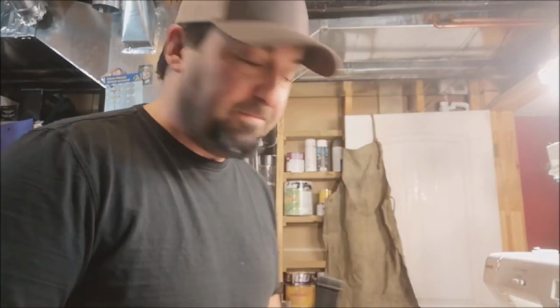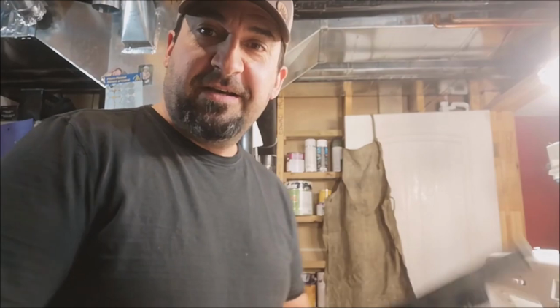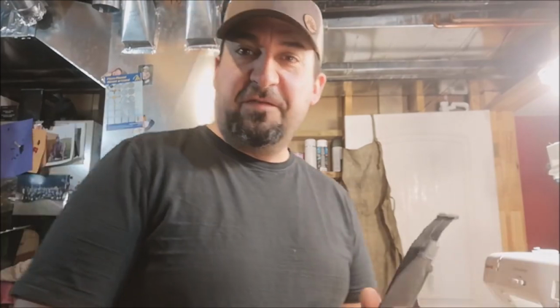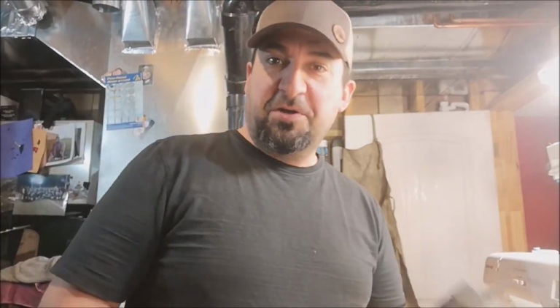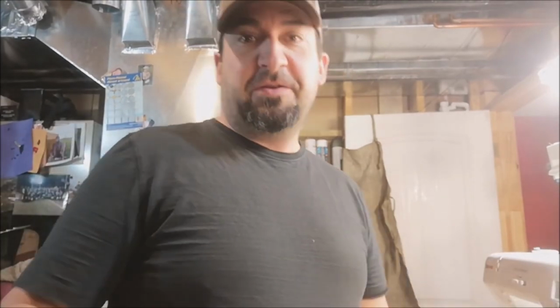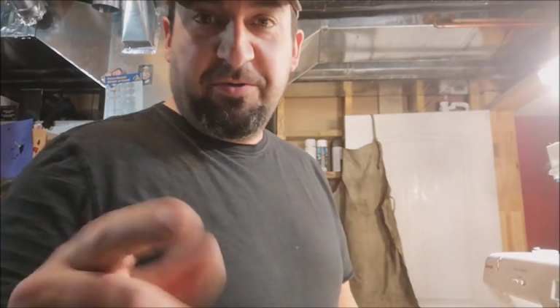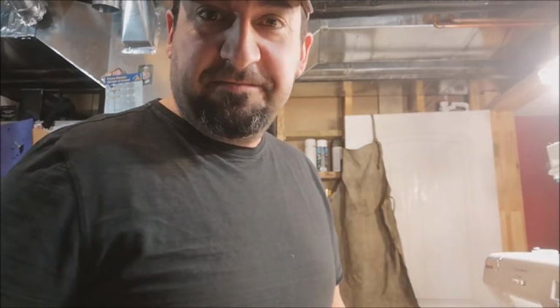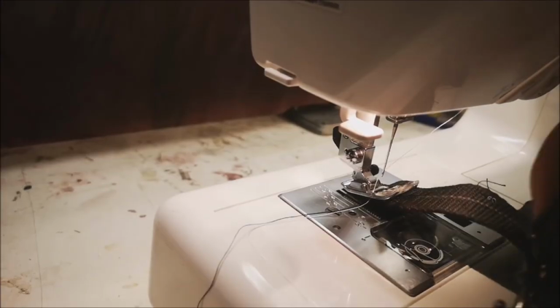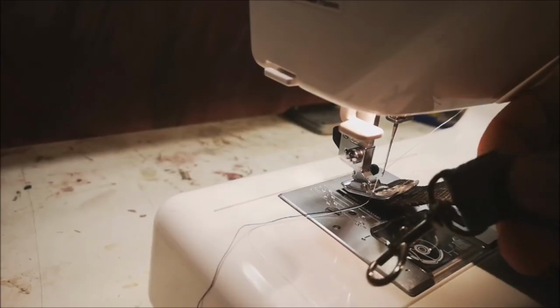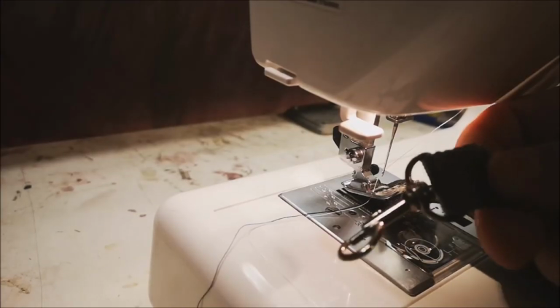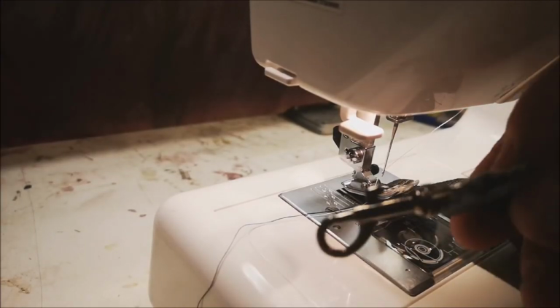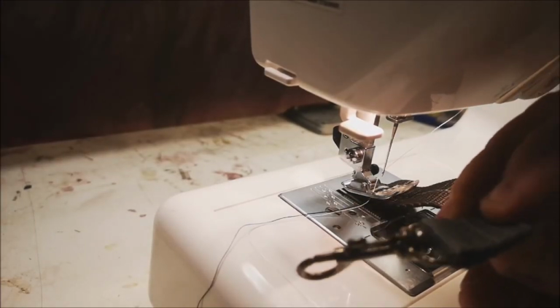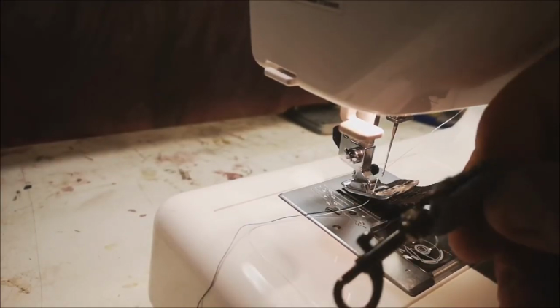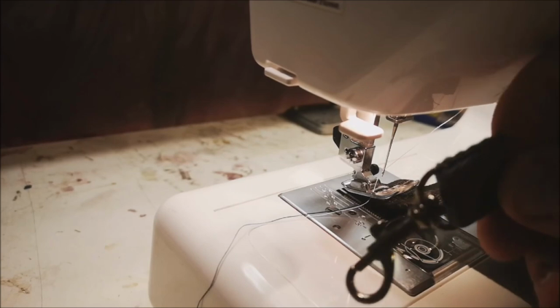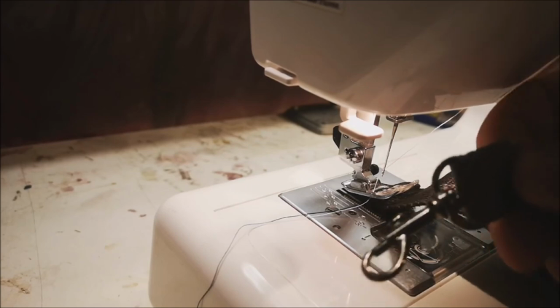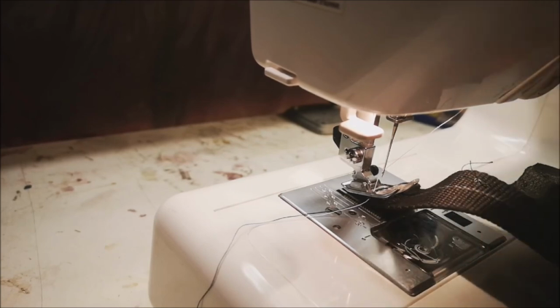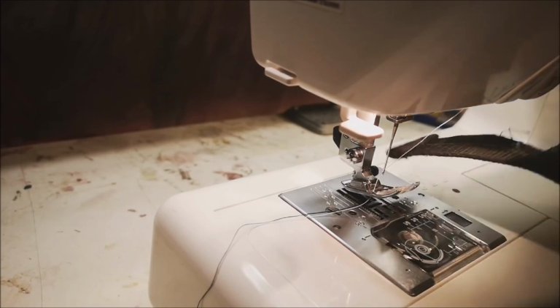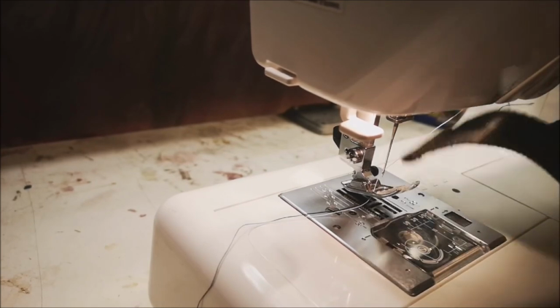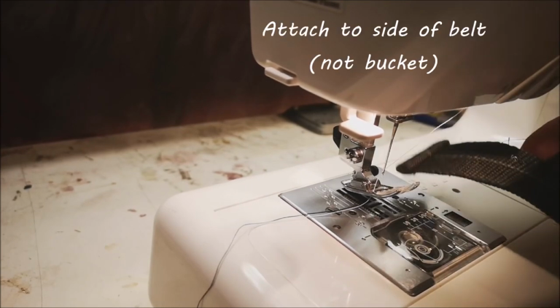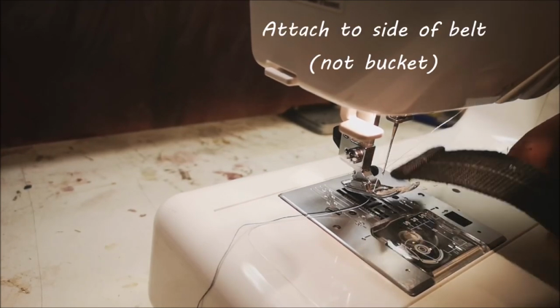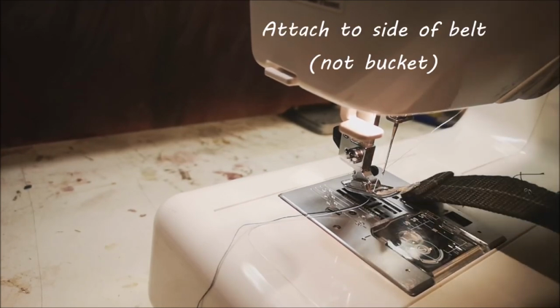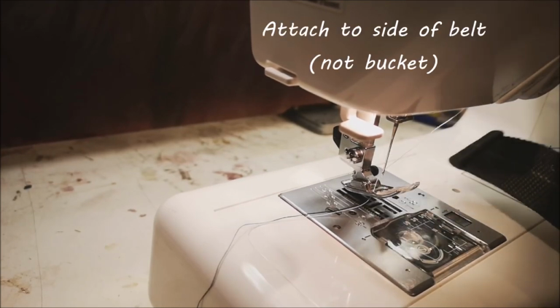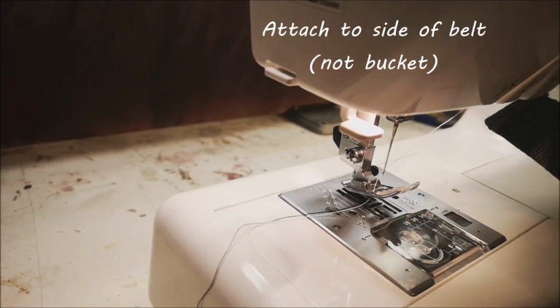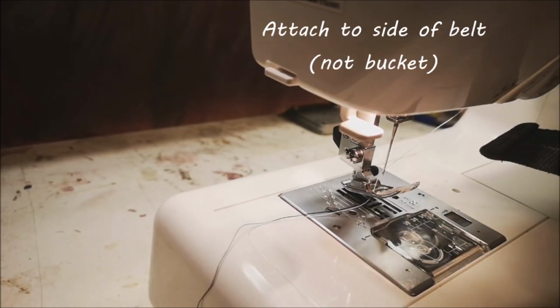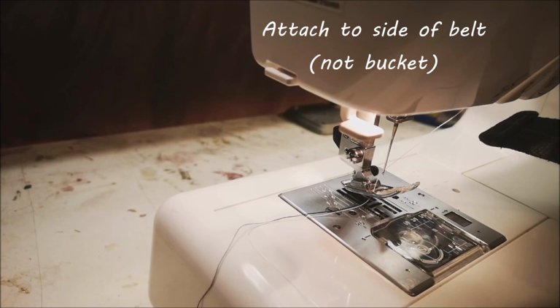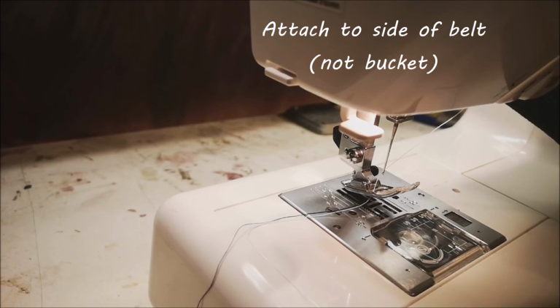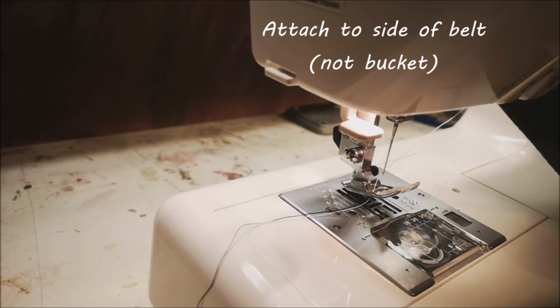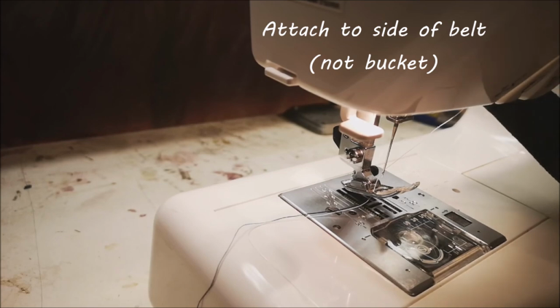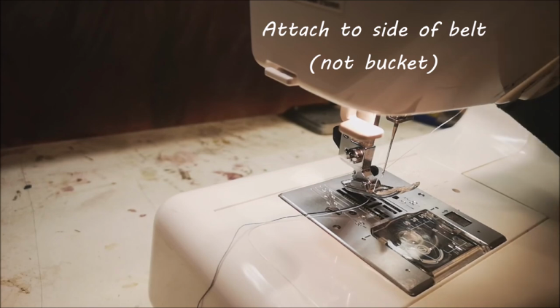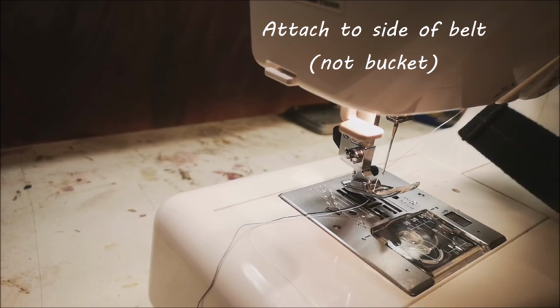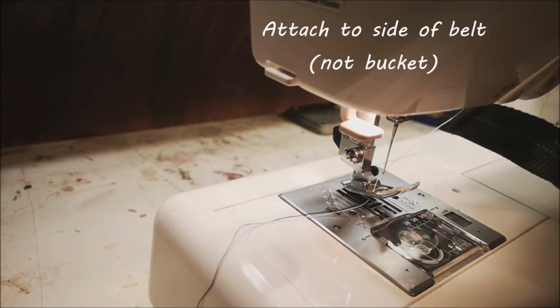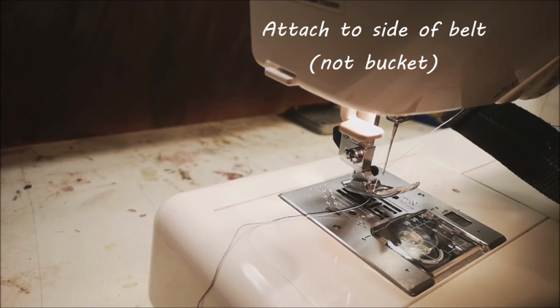I'm going to finish the sewing up and I'll show you what it looks like. I've got this little swivel ring I'm going to attach to the side of the buckle as I stitch it in. It'll be handy for keys or something like that.